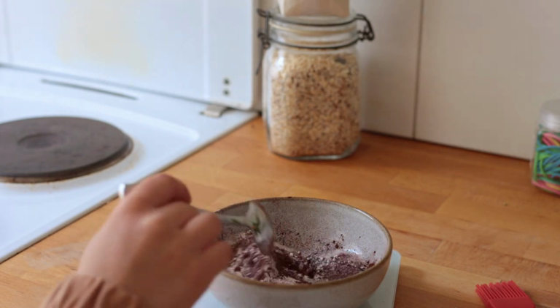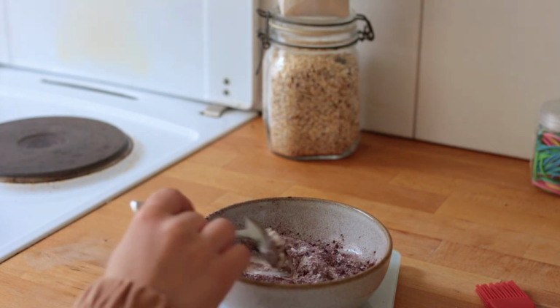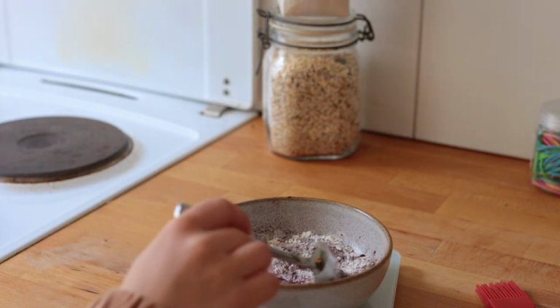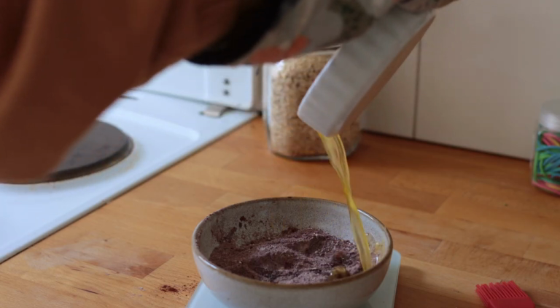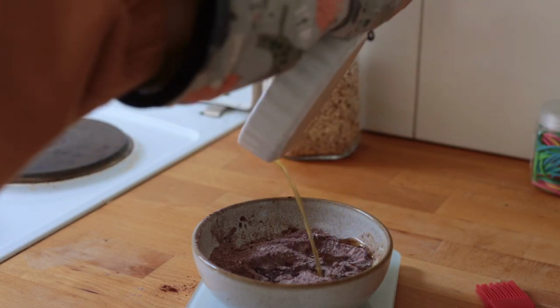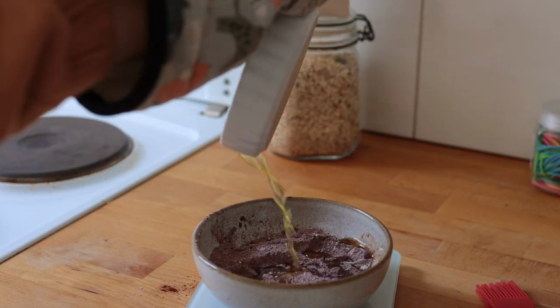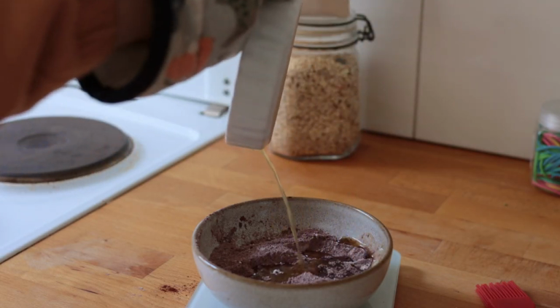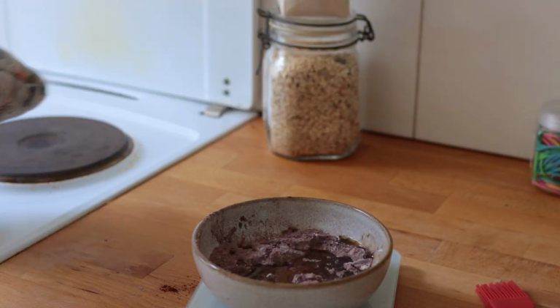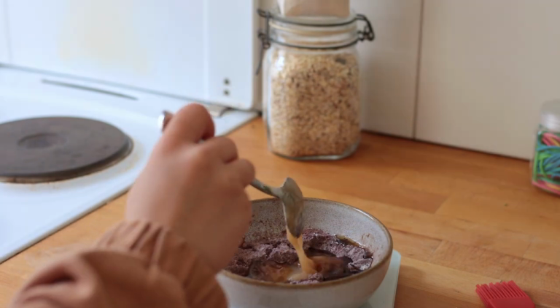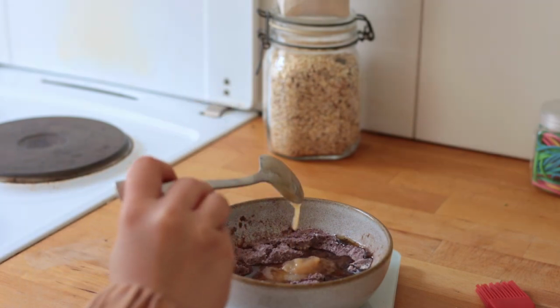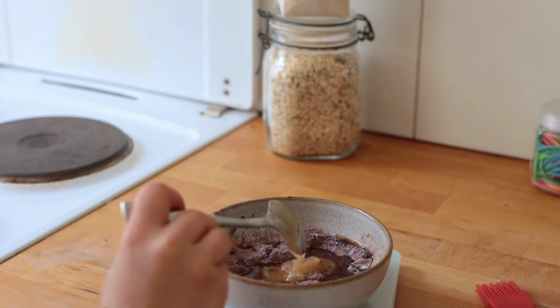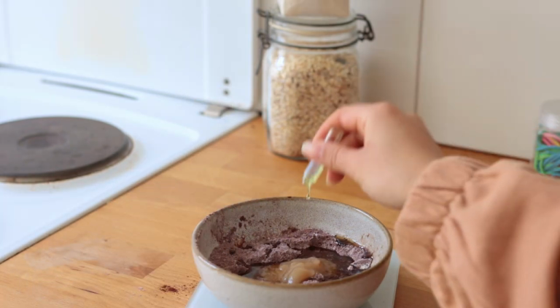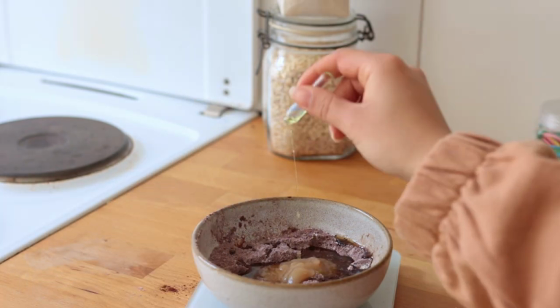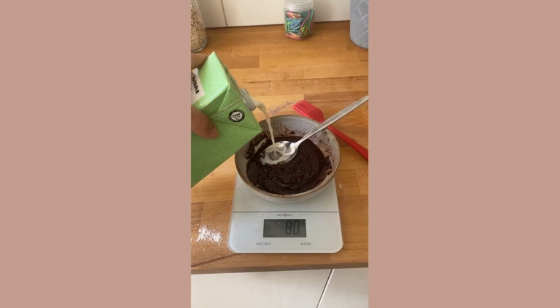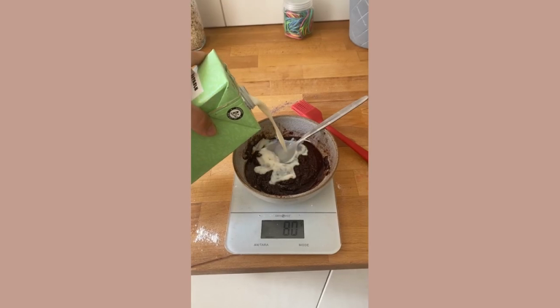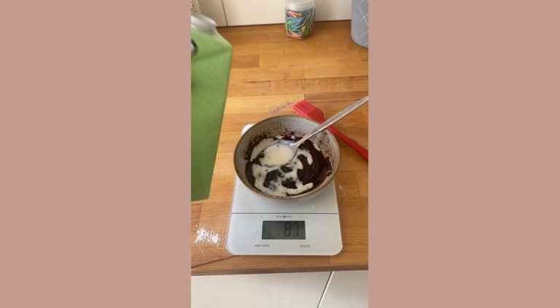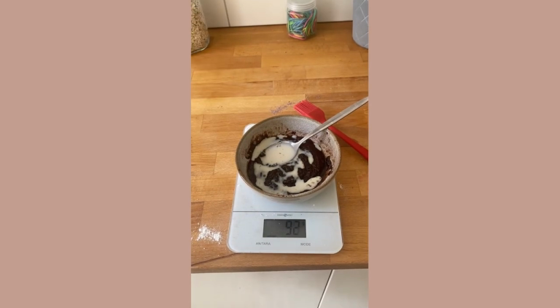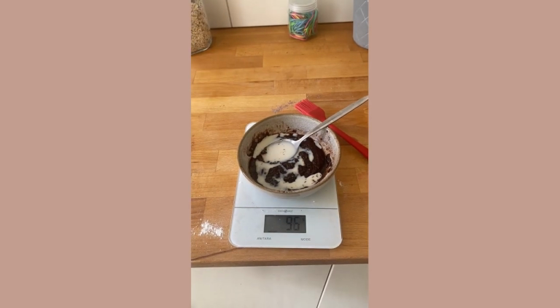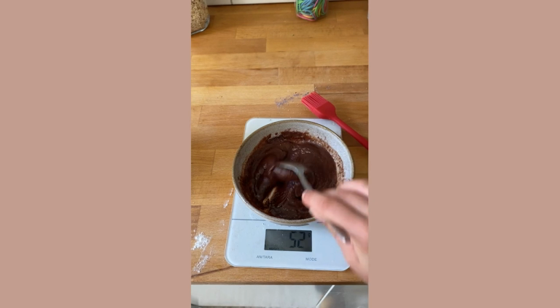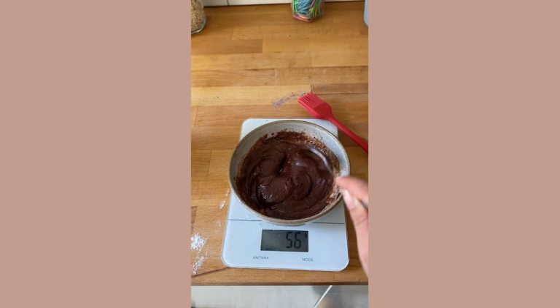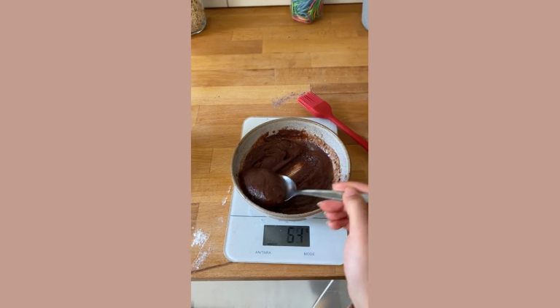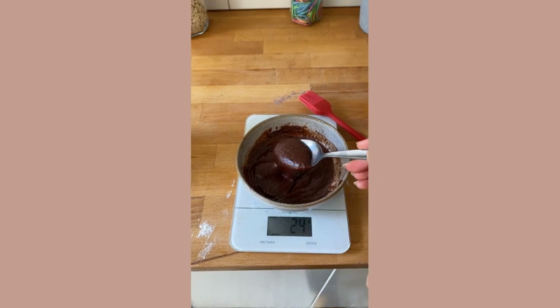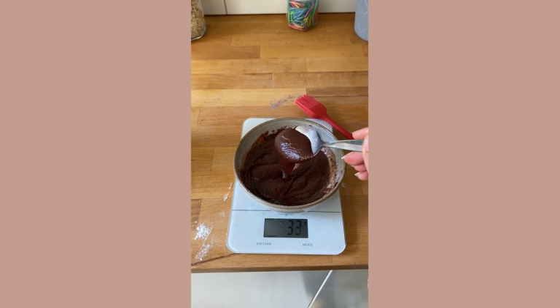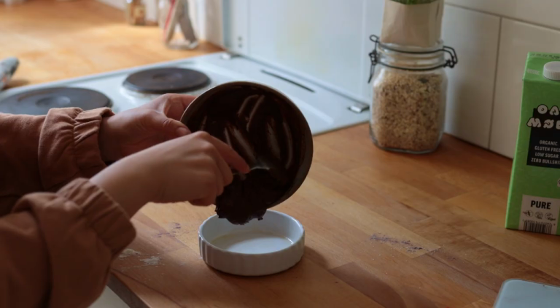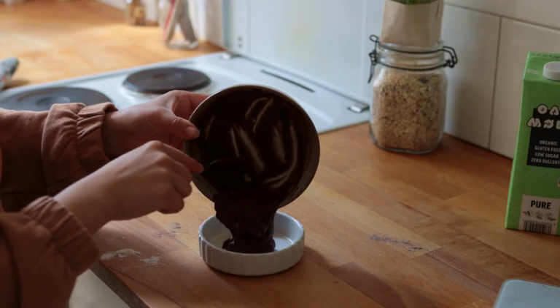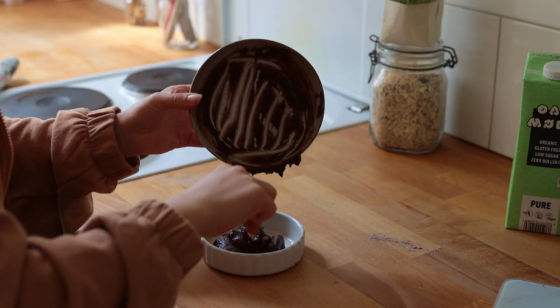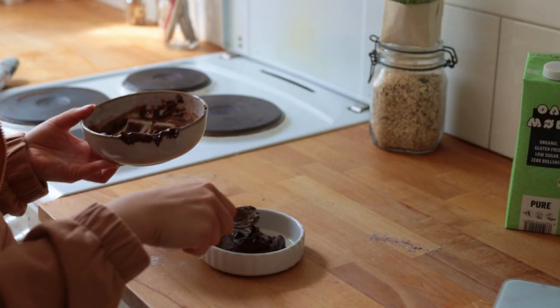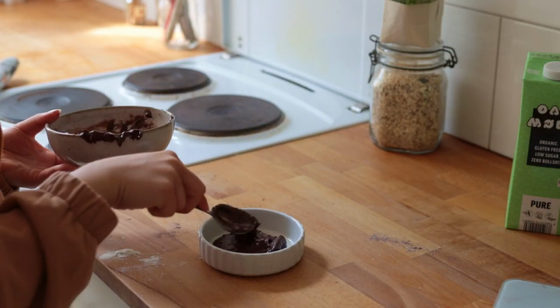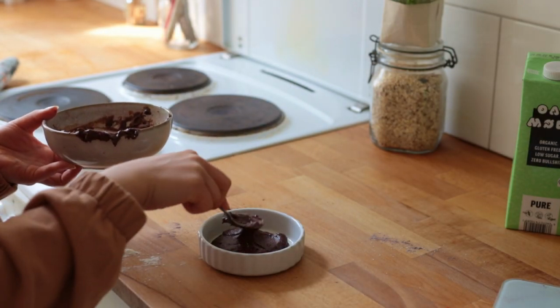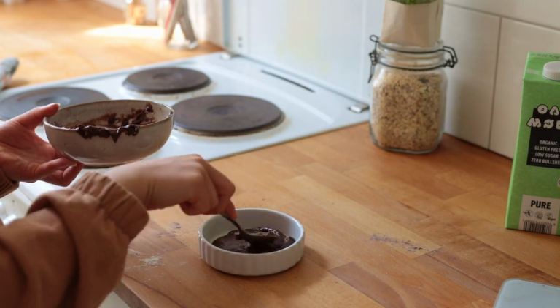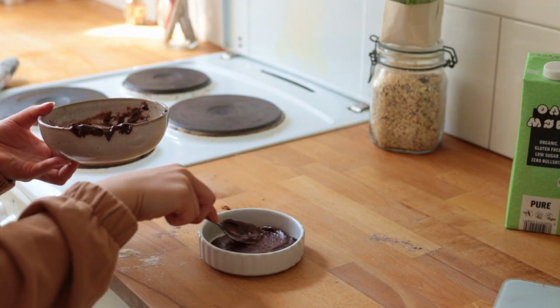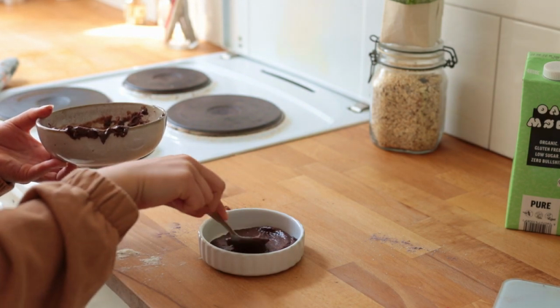Next, add in the now fully melted vegan butter along with applesauce, vanilla, and some non-dairy milk to adjust the consistency. Pour the brownie batter into the buttered ramekin, smoothing out the top a bit.